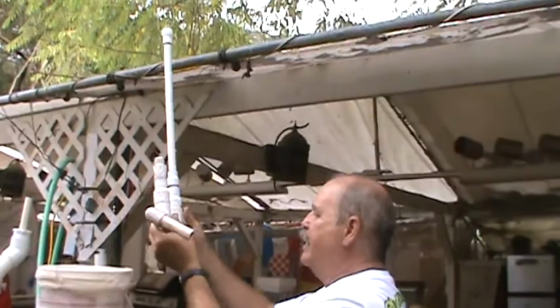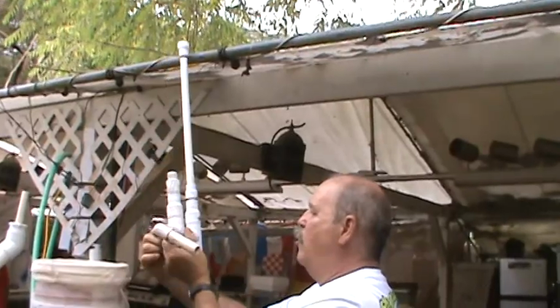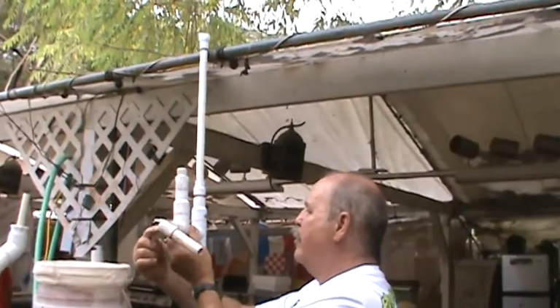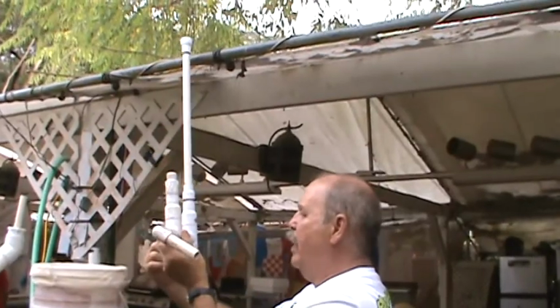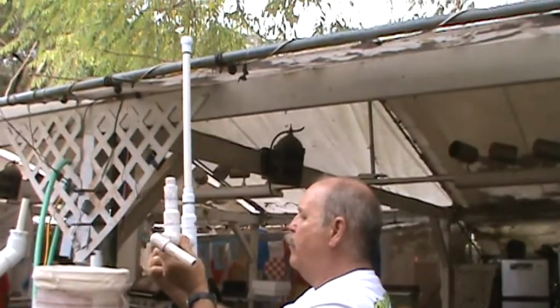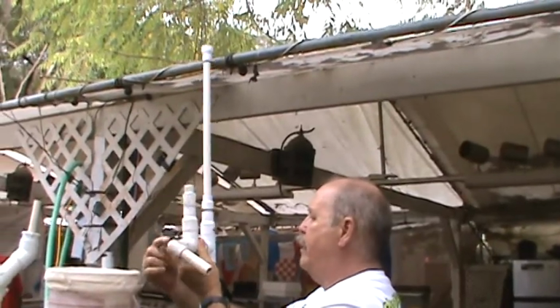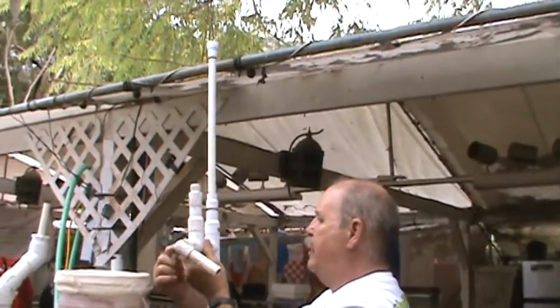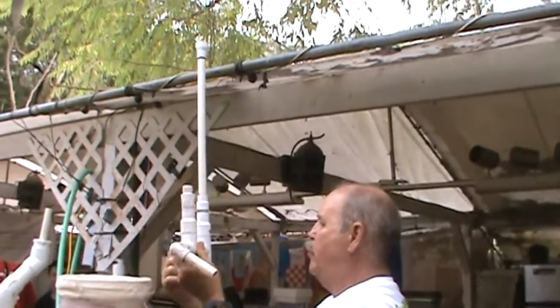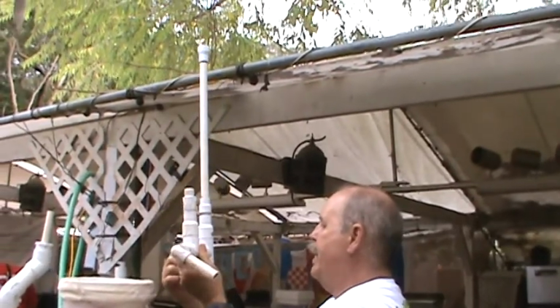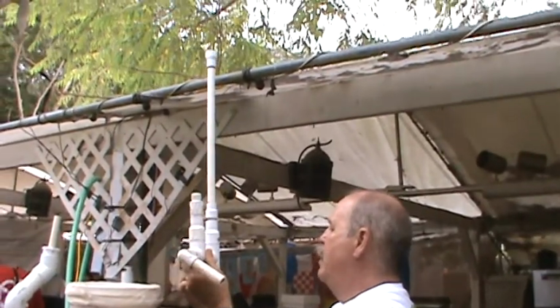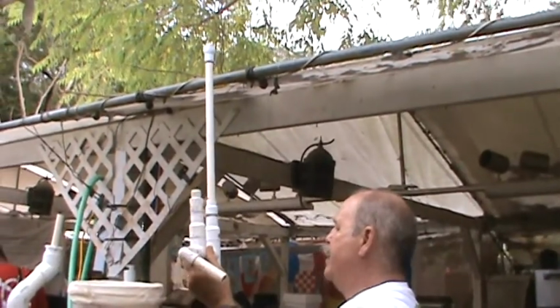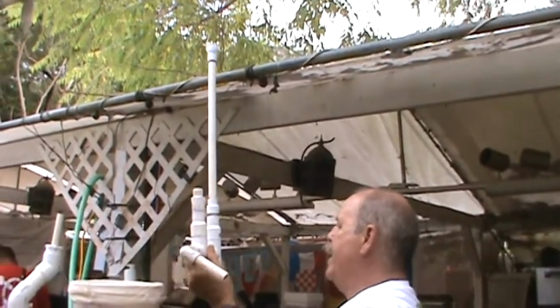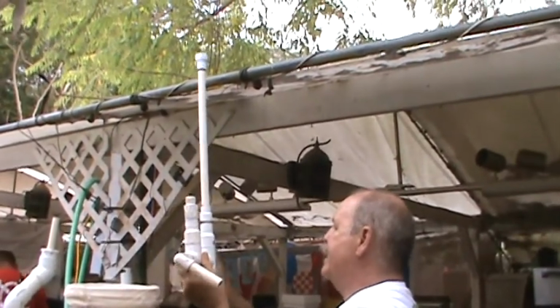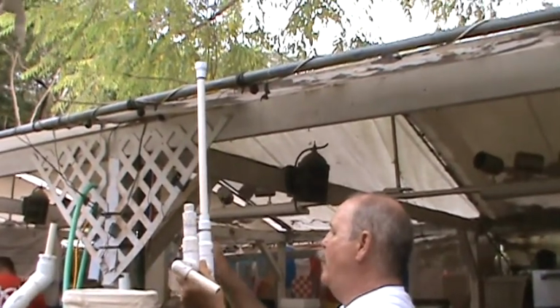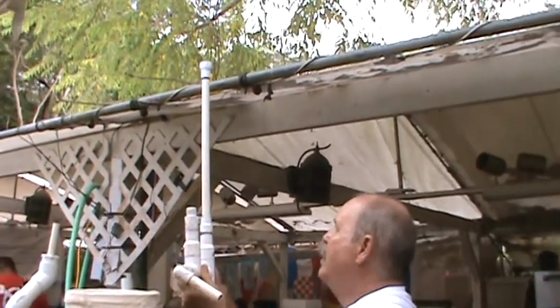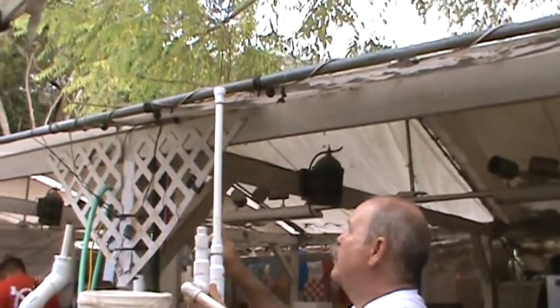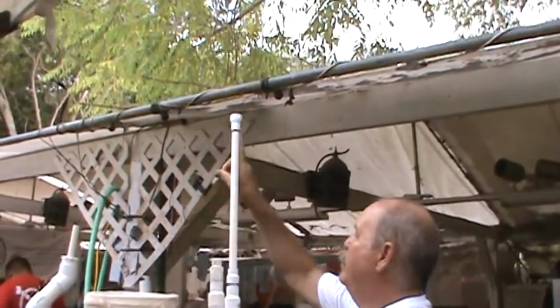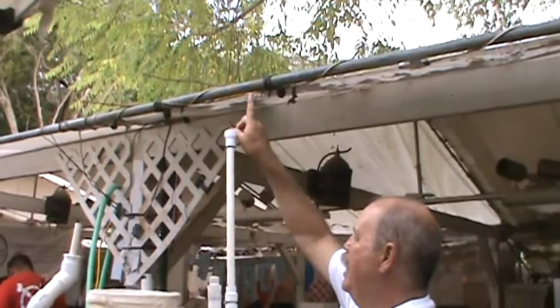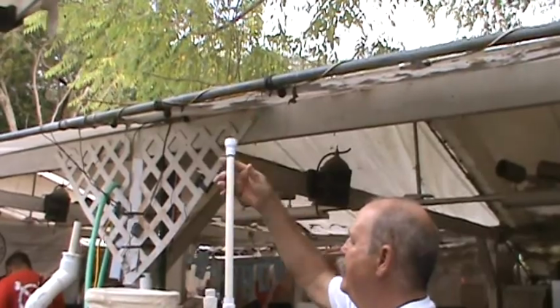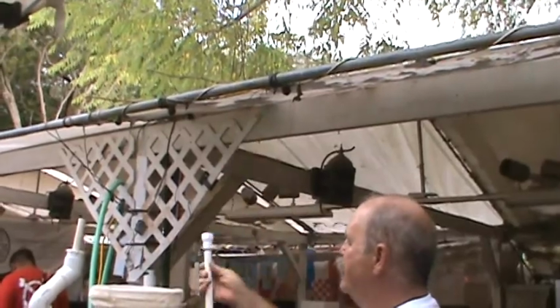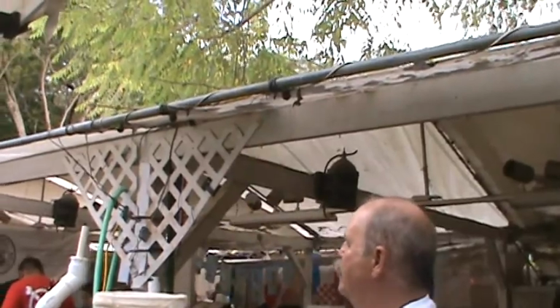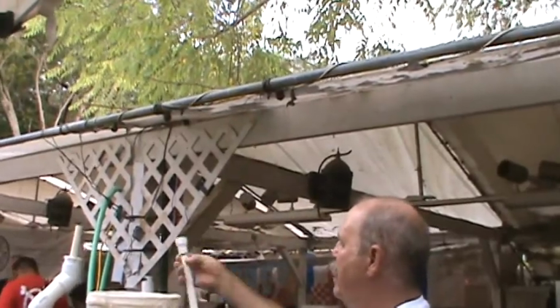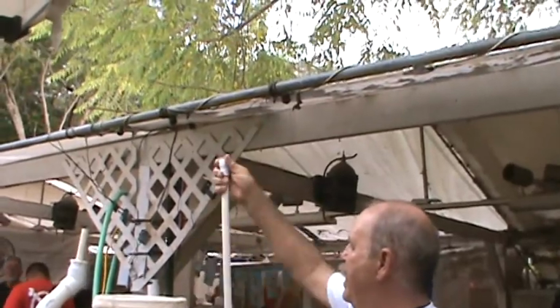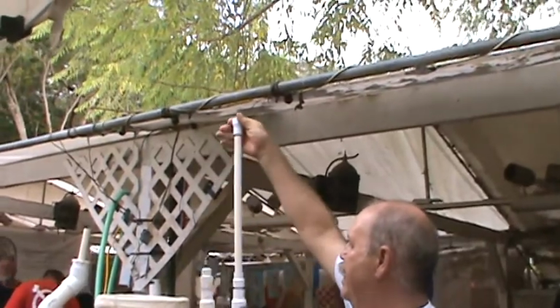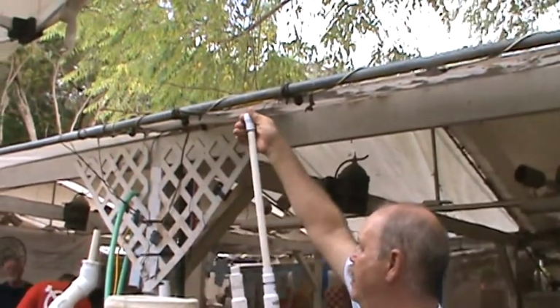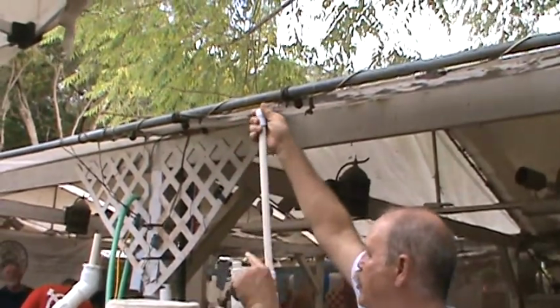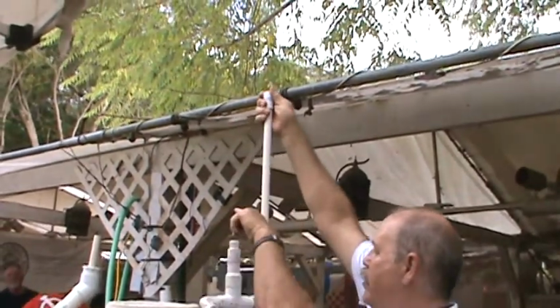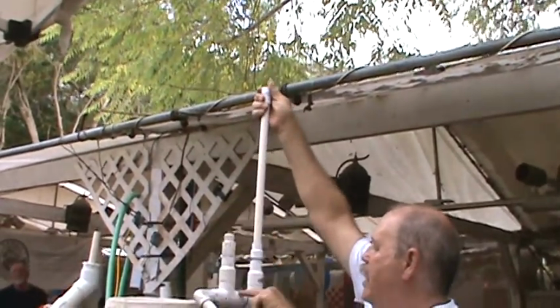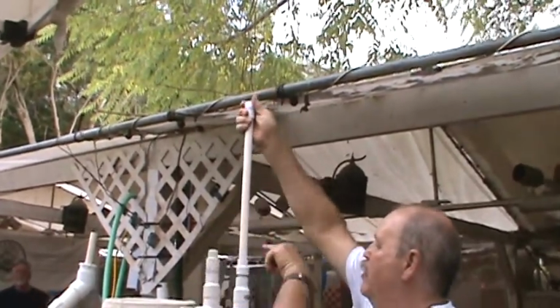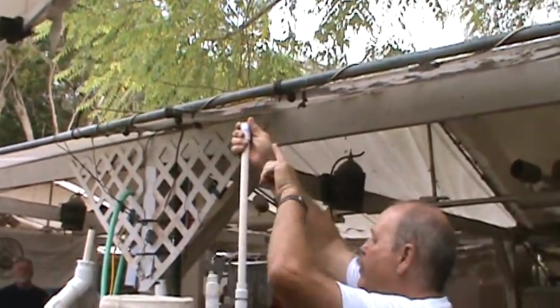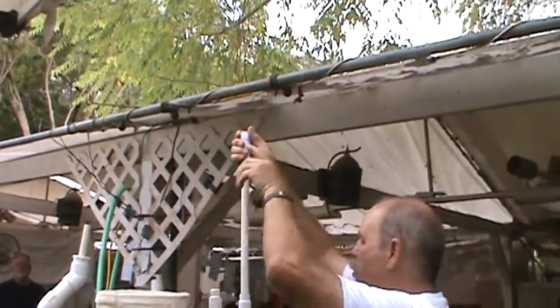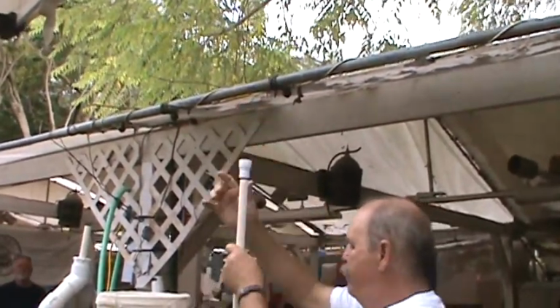It doesn't know whether to go left or right, so it tries both ways. This way it gets out, and so it goes up. This is screwed to the bottom of that bucket, so the air is going to come in, go over, and it's going to pump up.